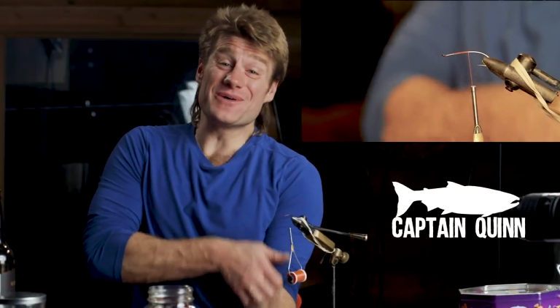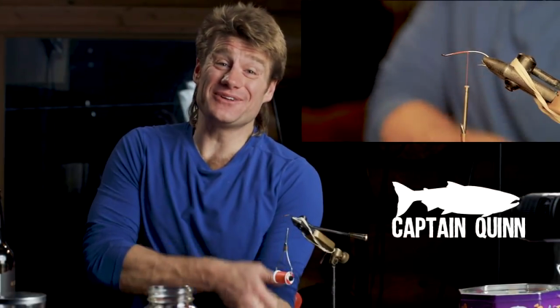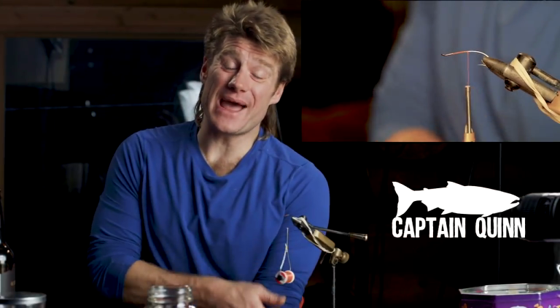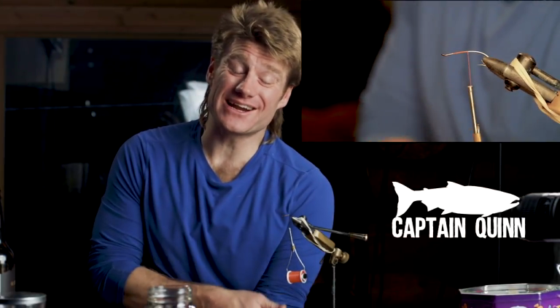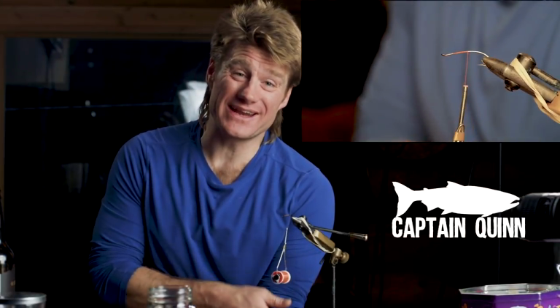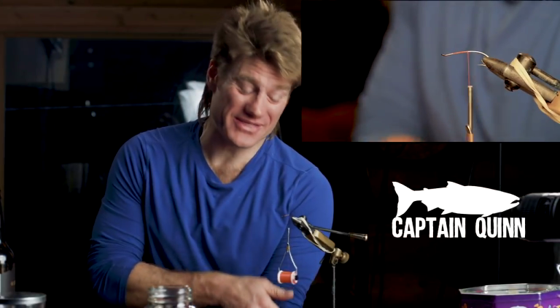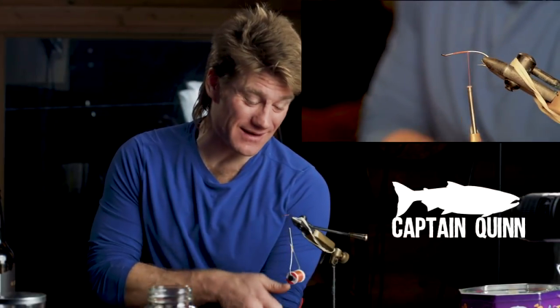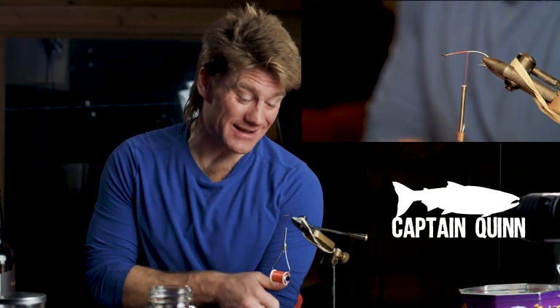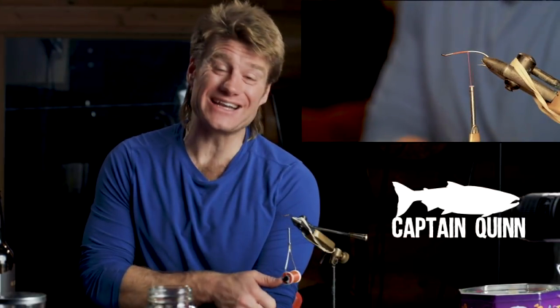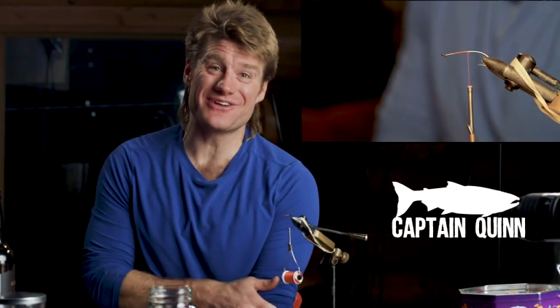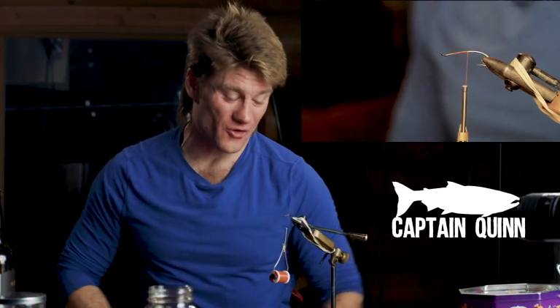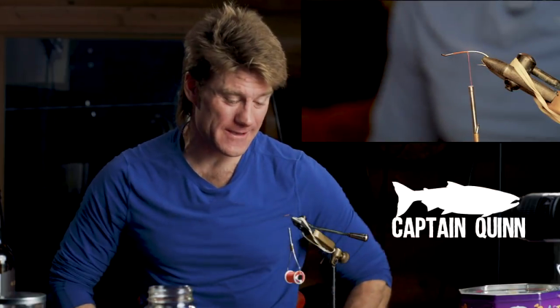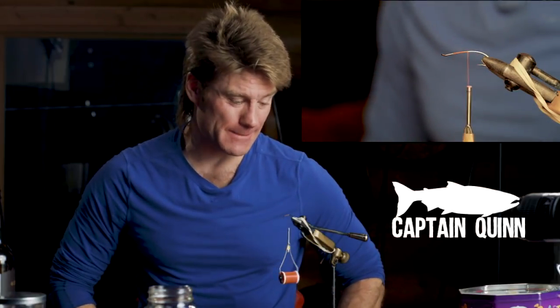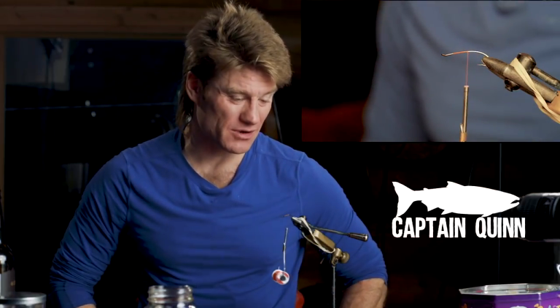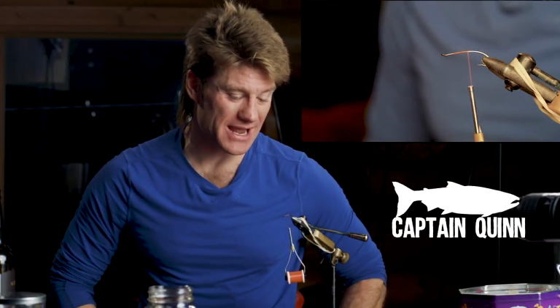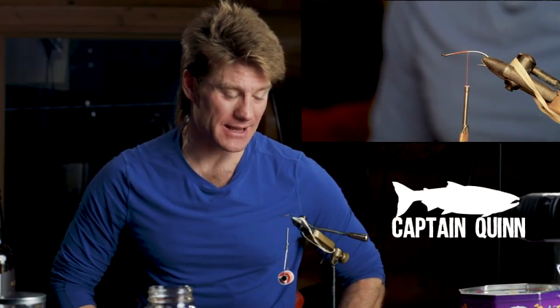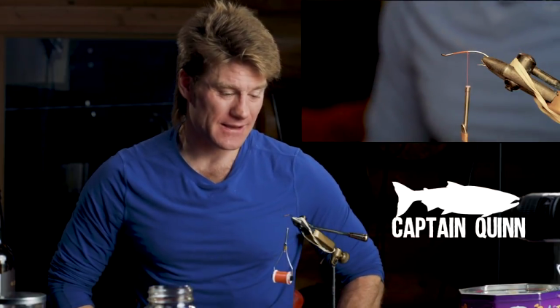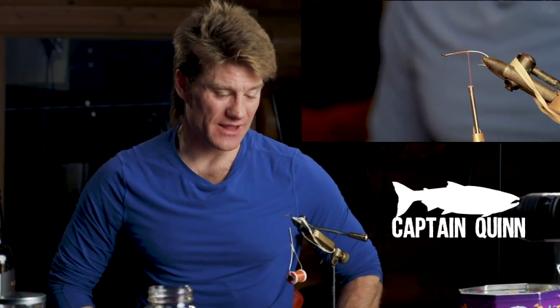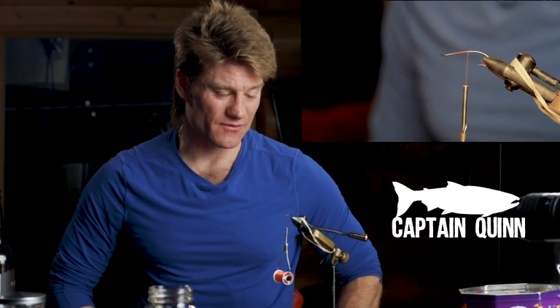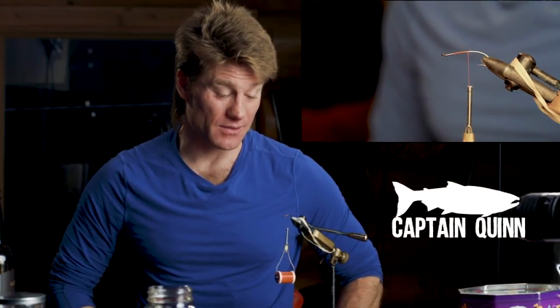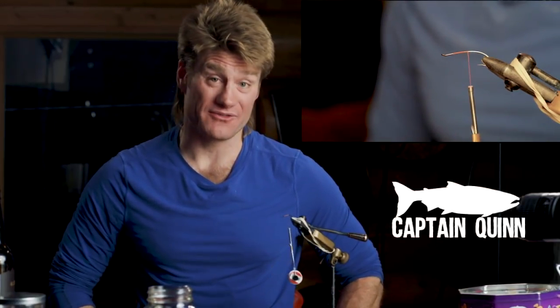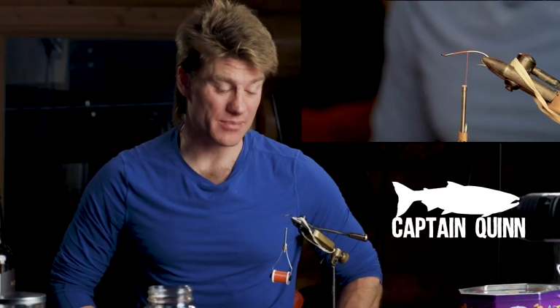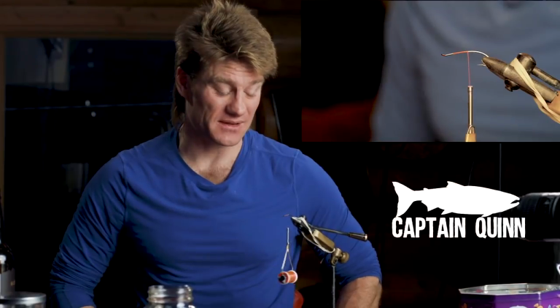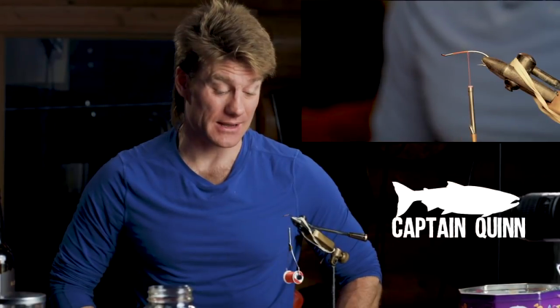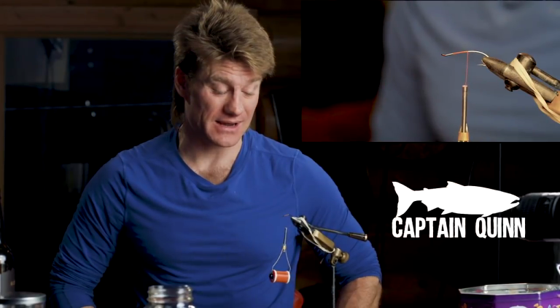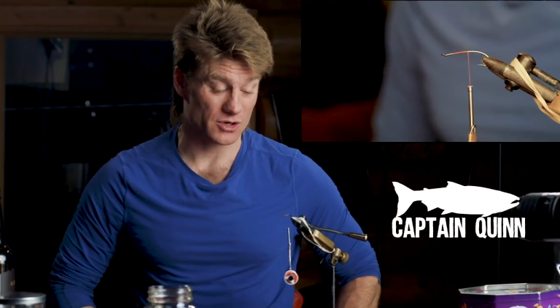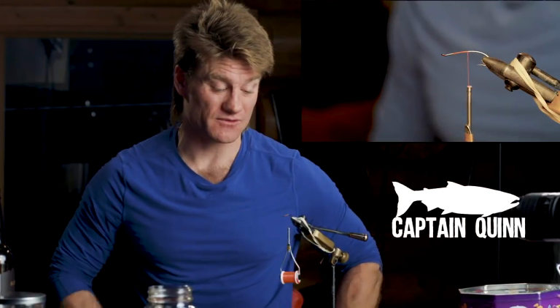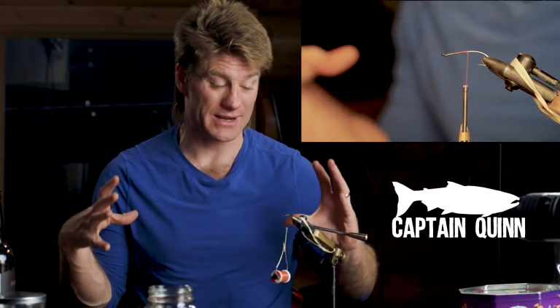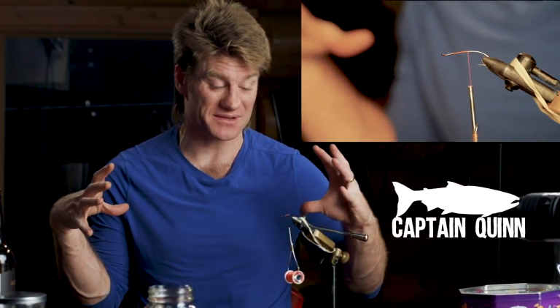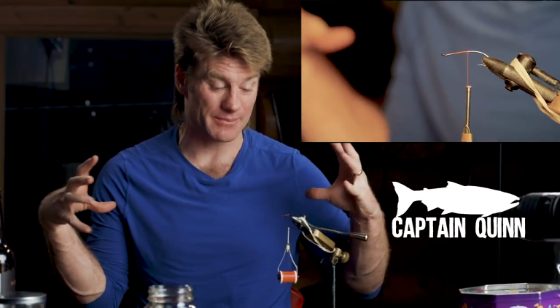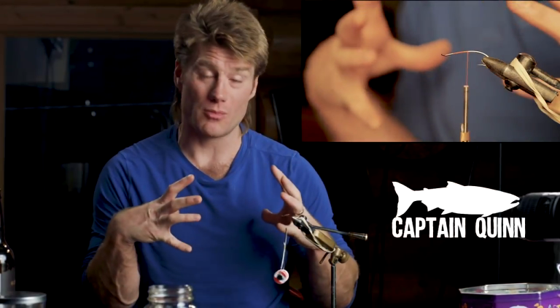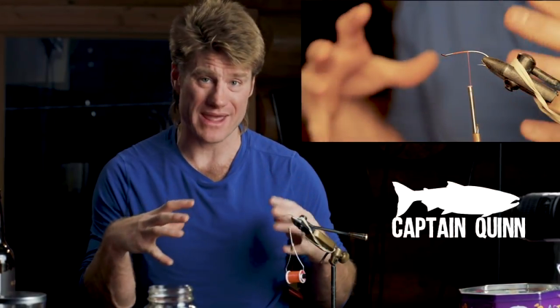Welcome back YouTube, Captain Quinn here with another fly tying video for you. Today we're going to tie kind of a wicked fly — it's a version of green butt skunk meets hobo spey.